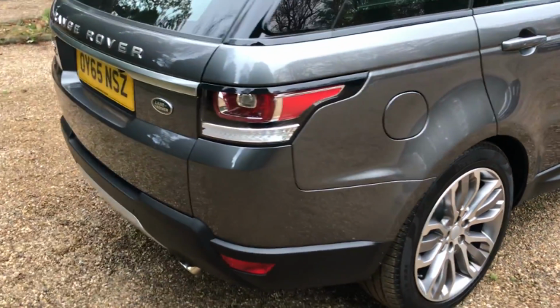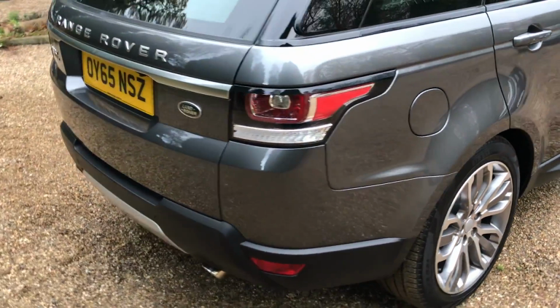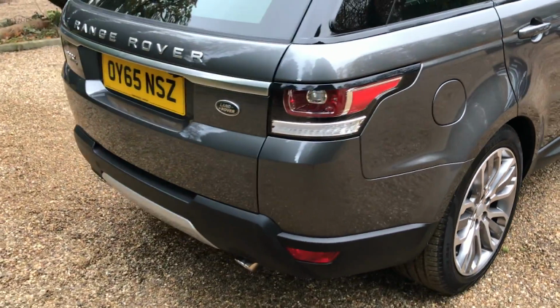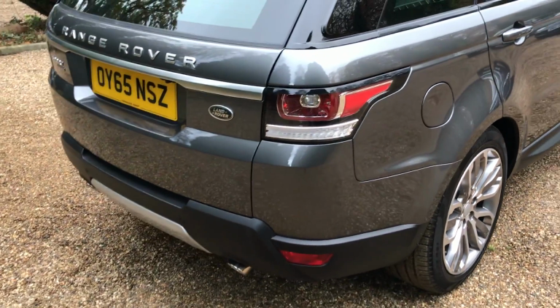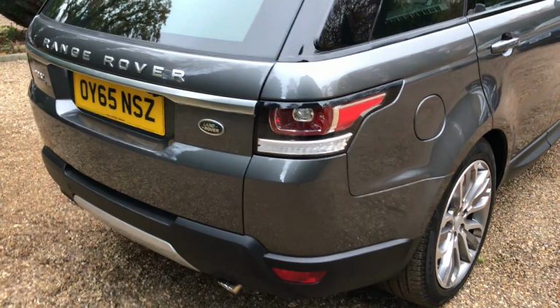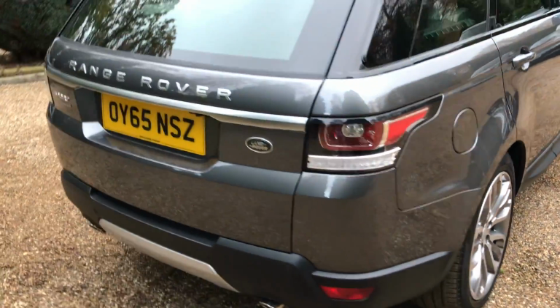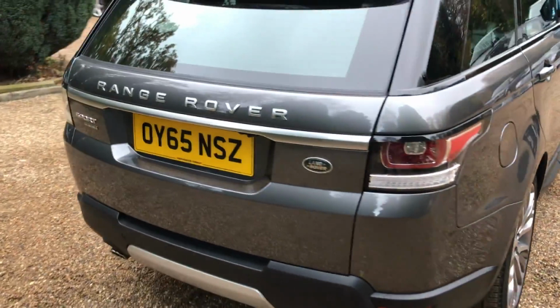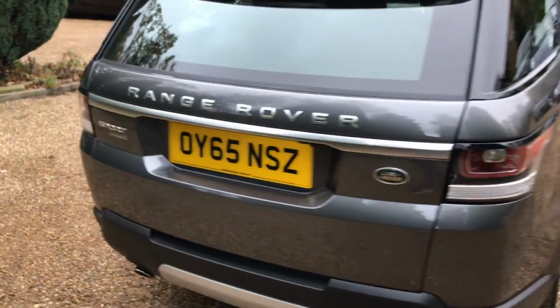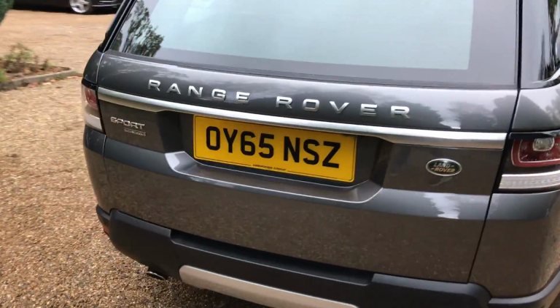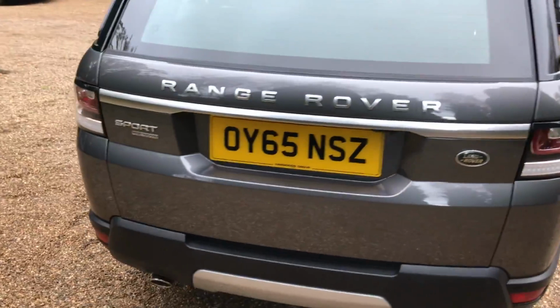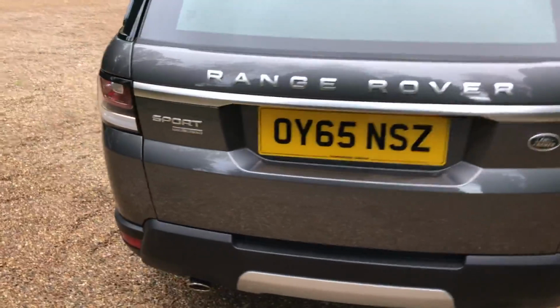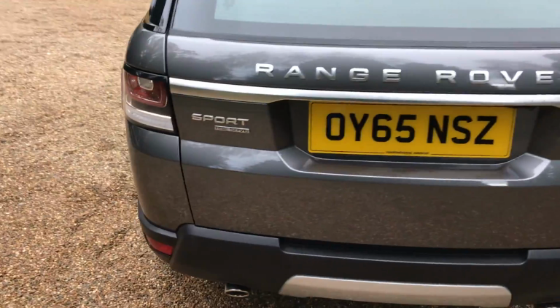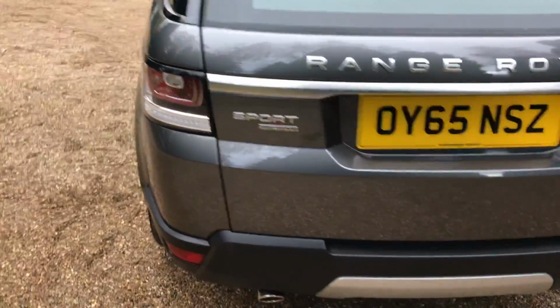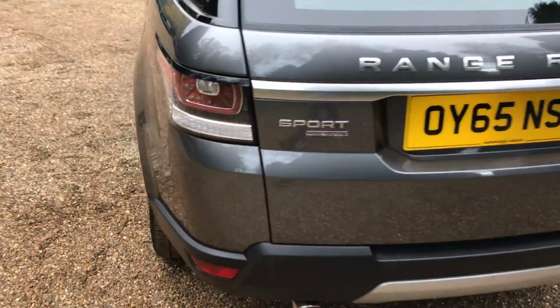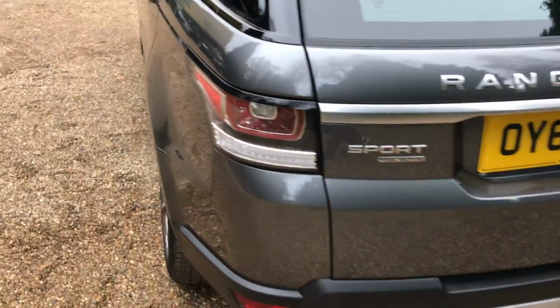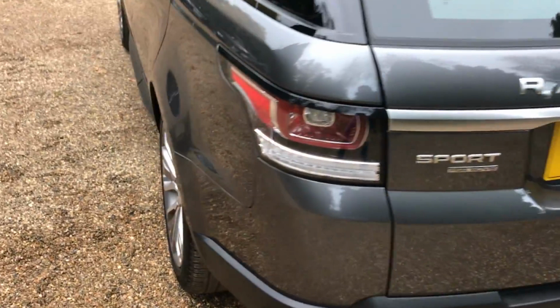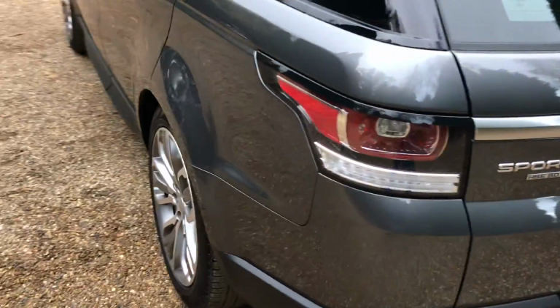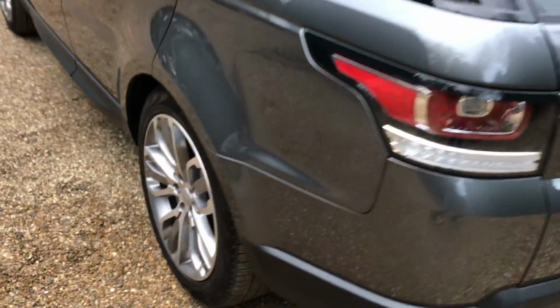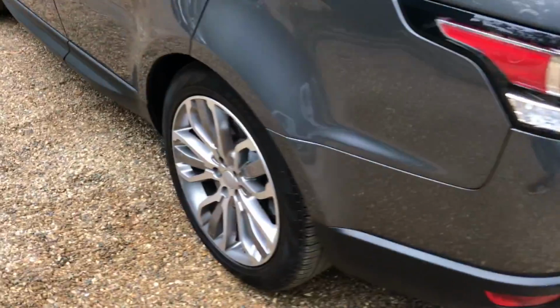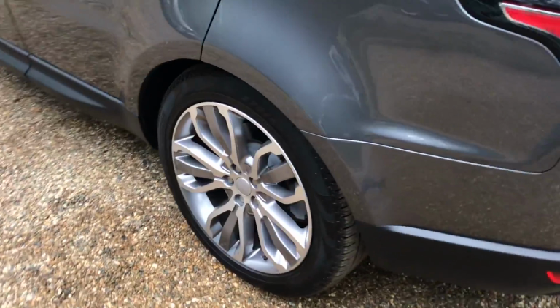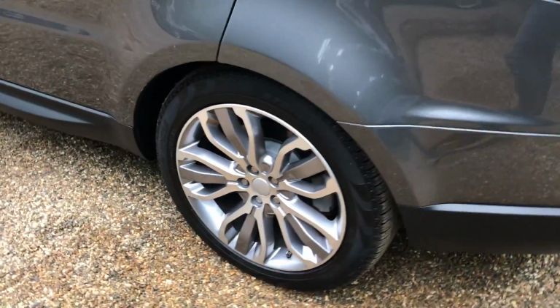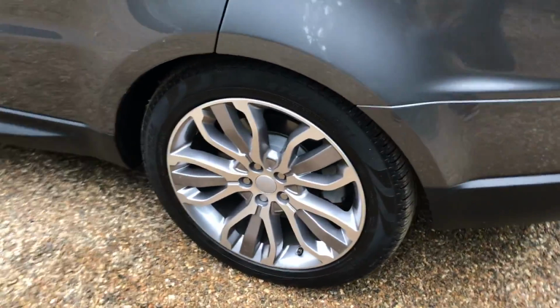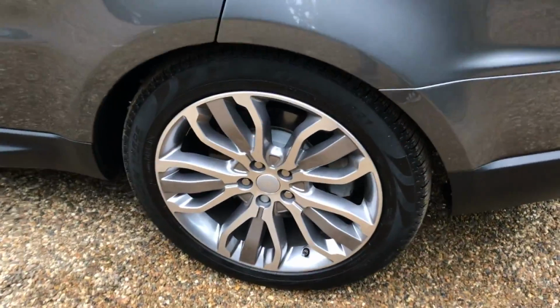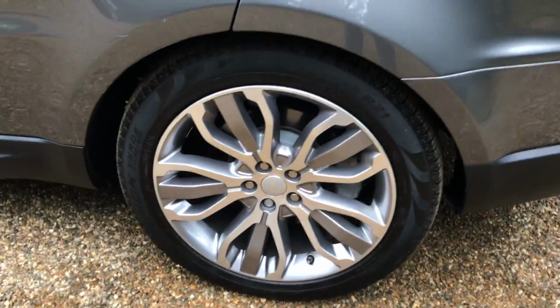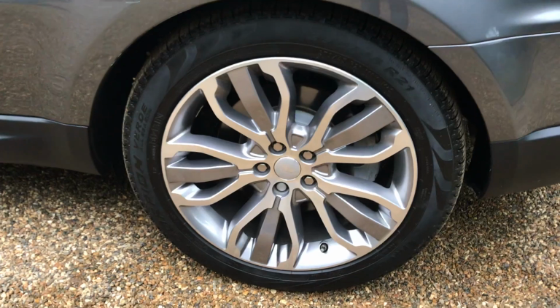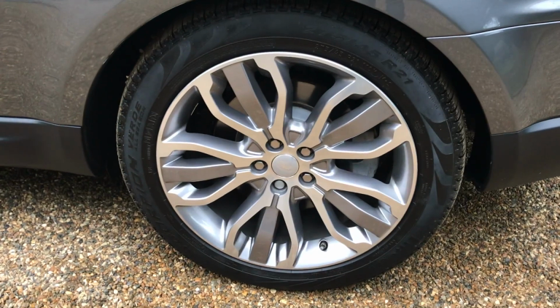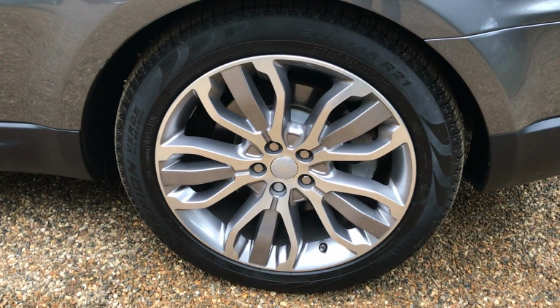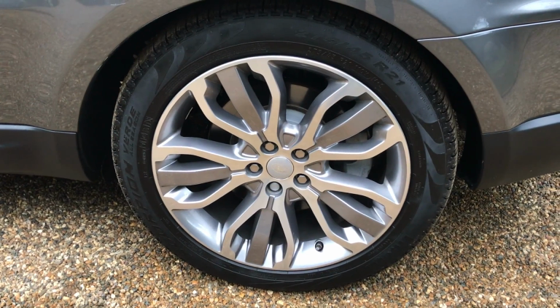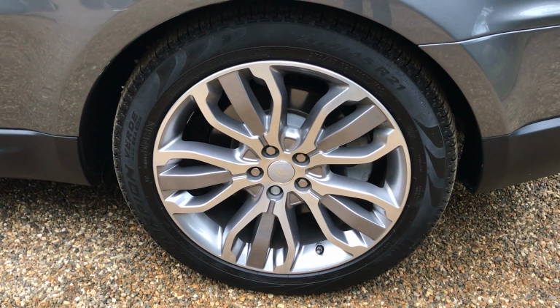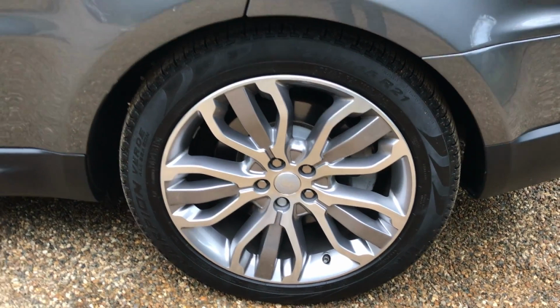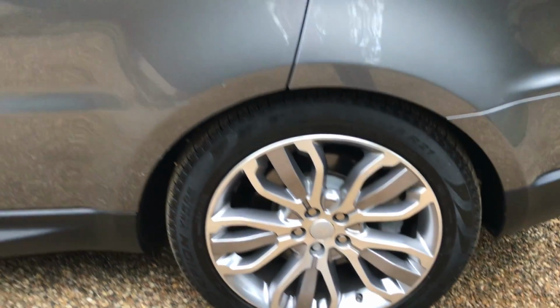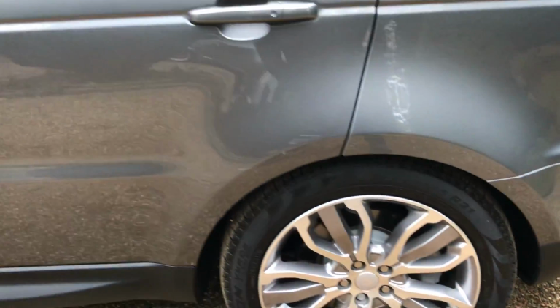As you can see, all around the car is in very good condition. Big 21-inch wheels with Pirelli tyres all around, all in very good condition.